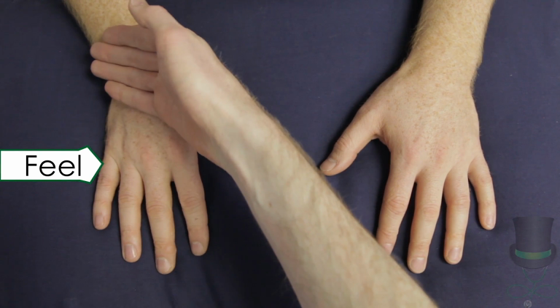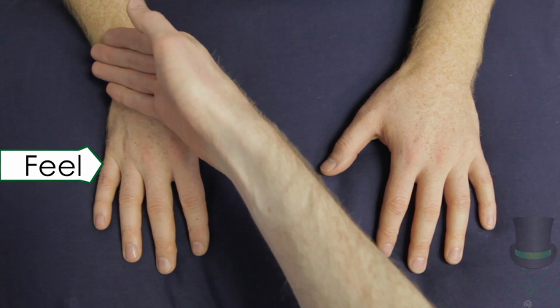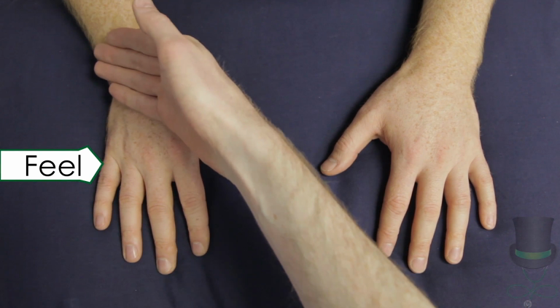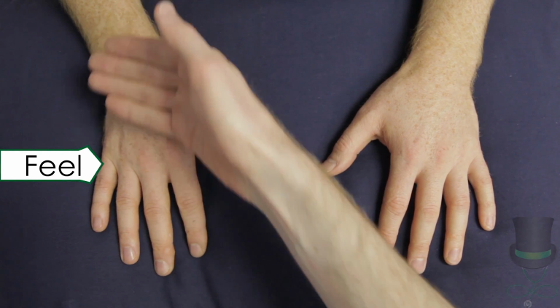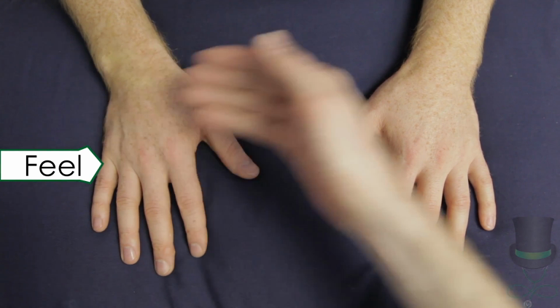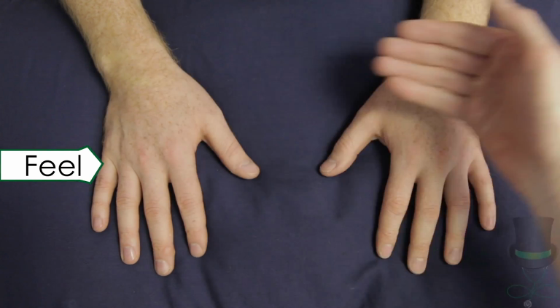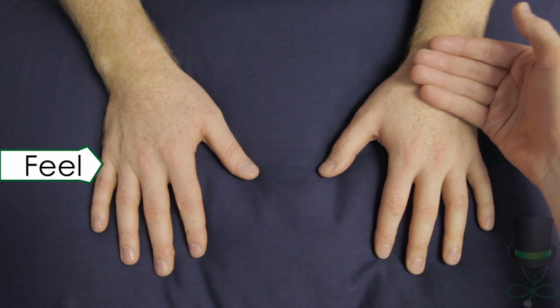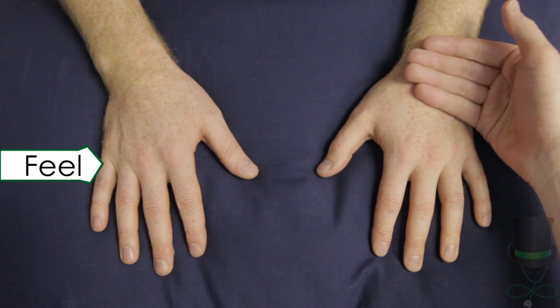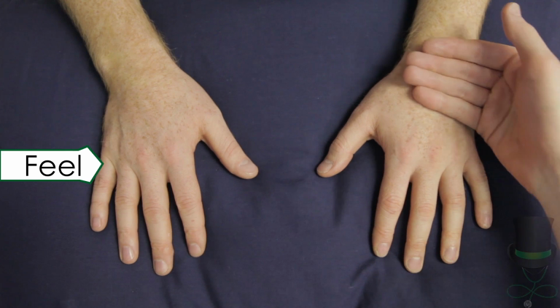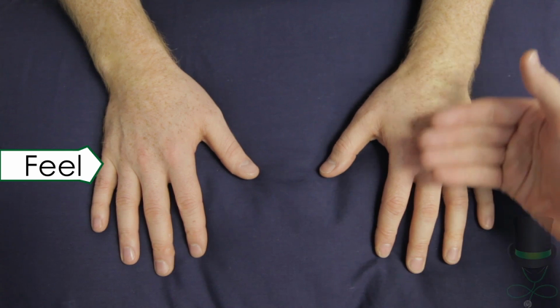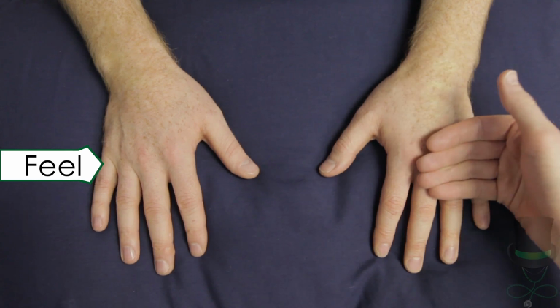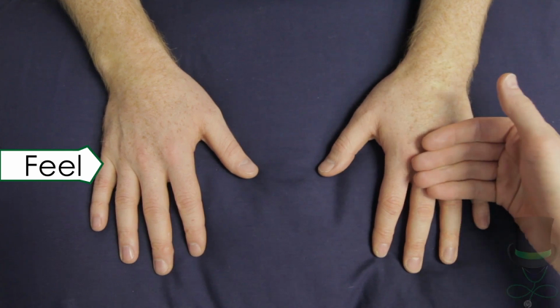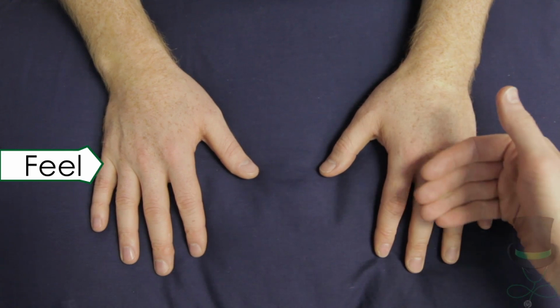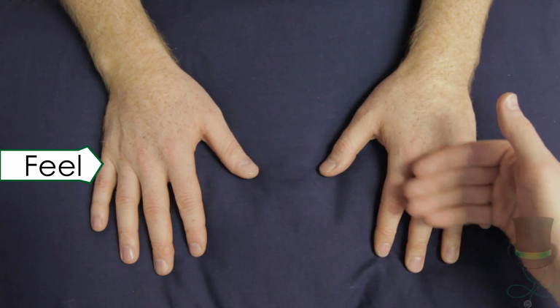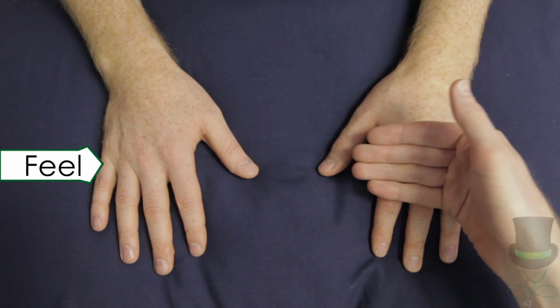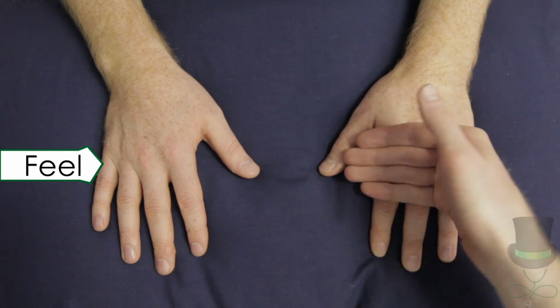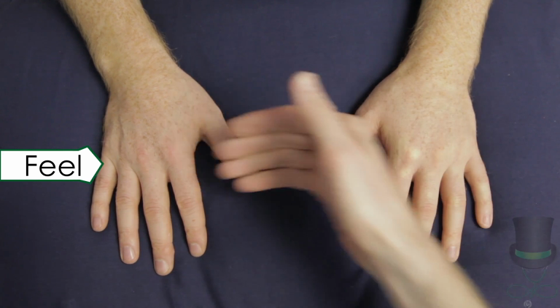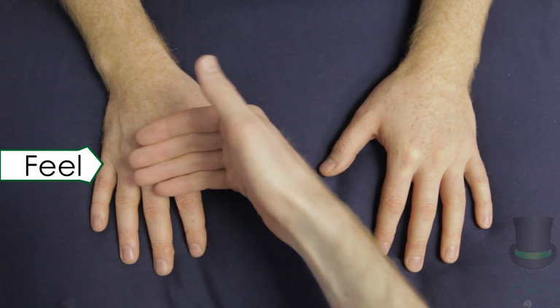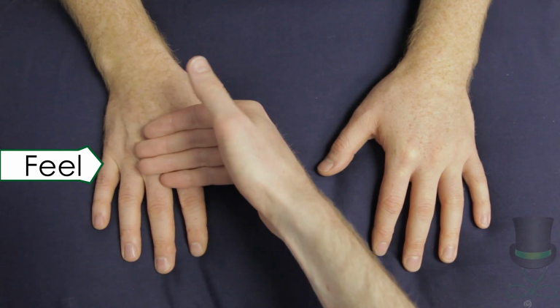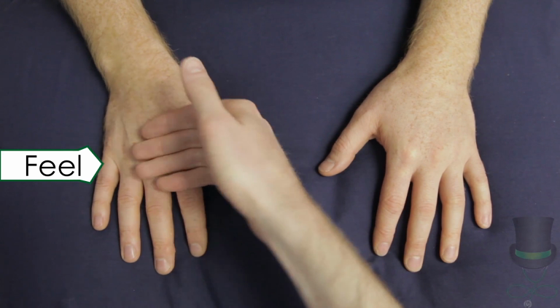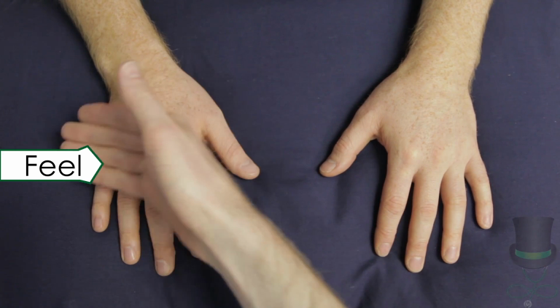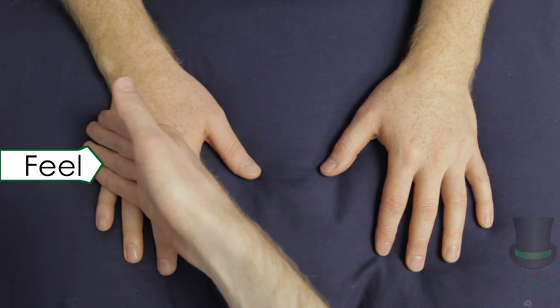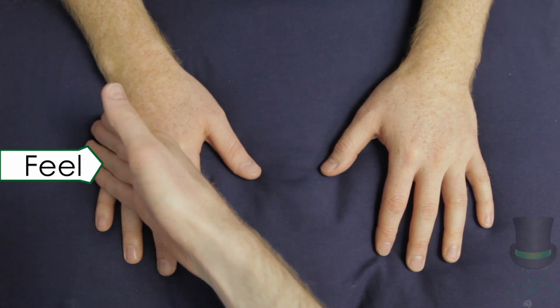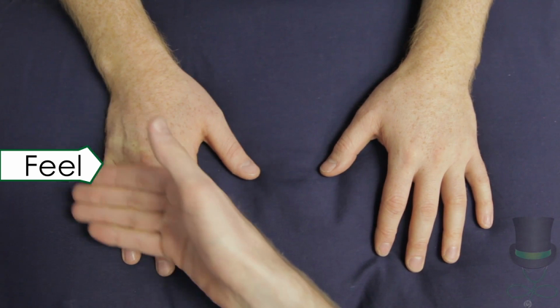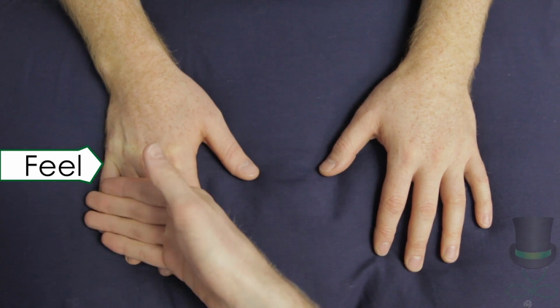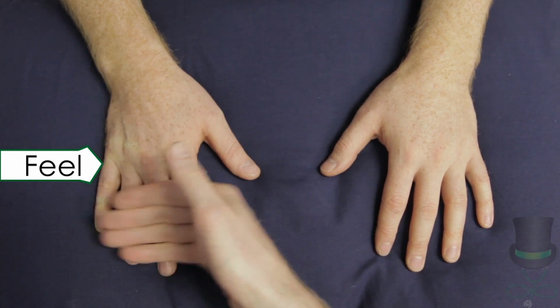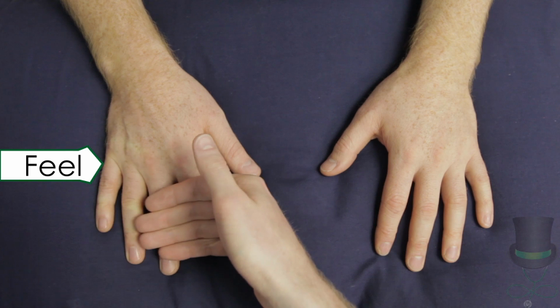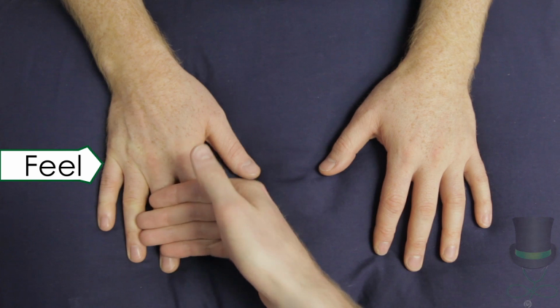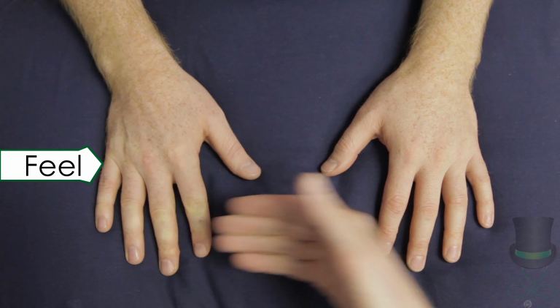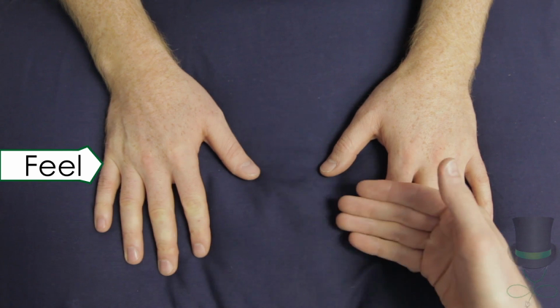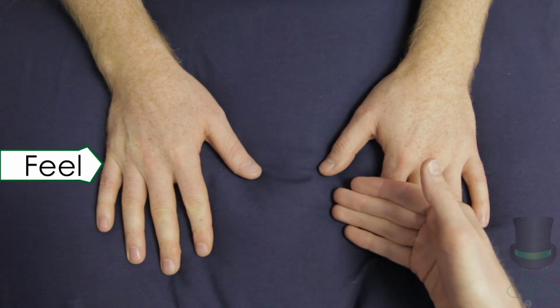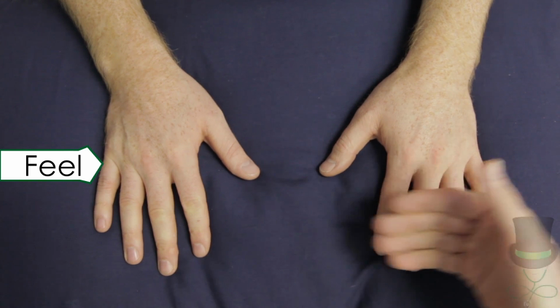Next, we move on to feel the joints. First, feel for warmth over the joints by palpating with the backs of your fingers. Compare left and right.